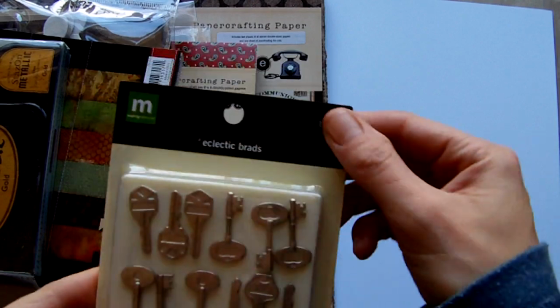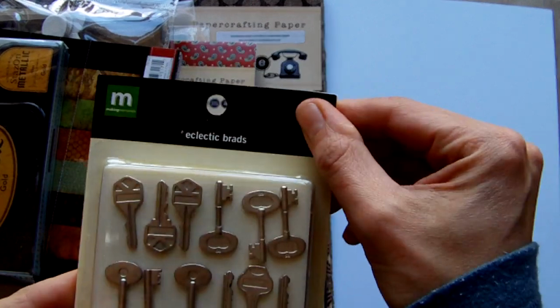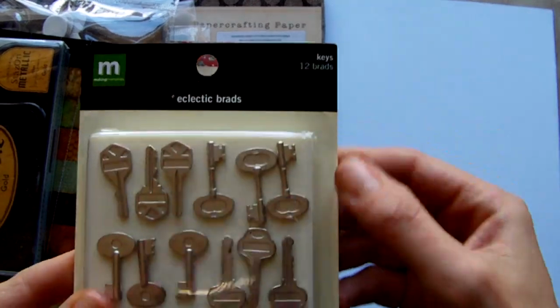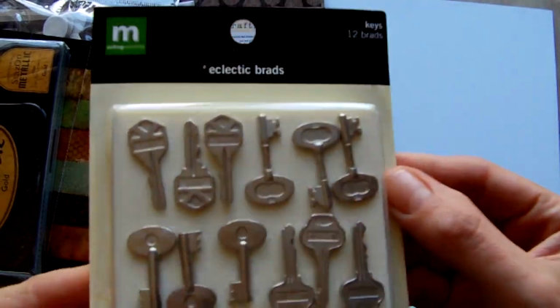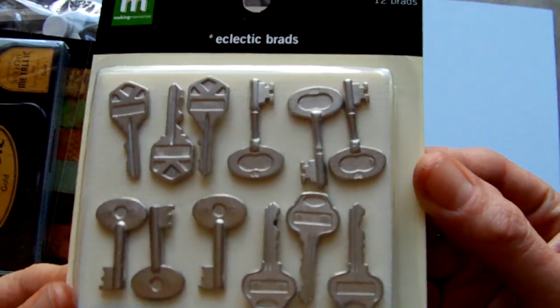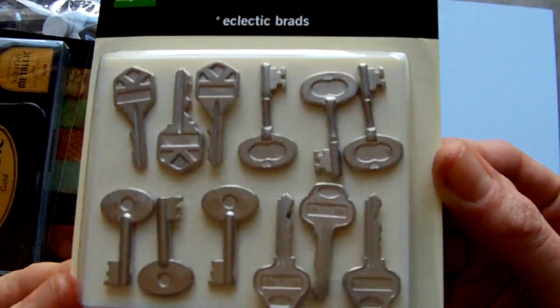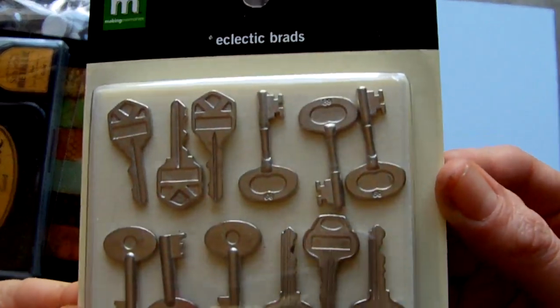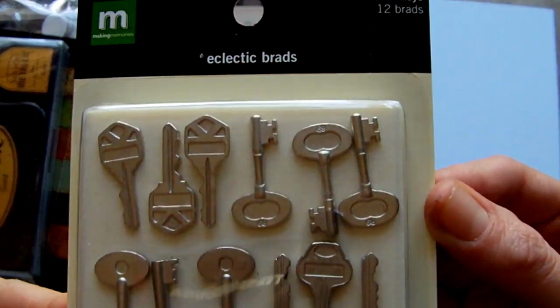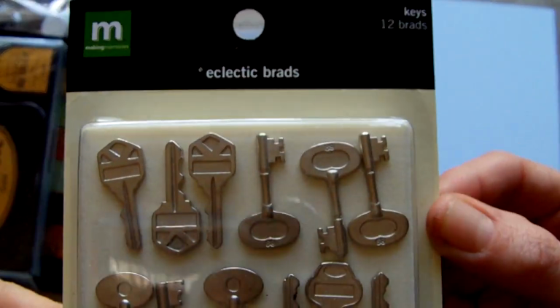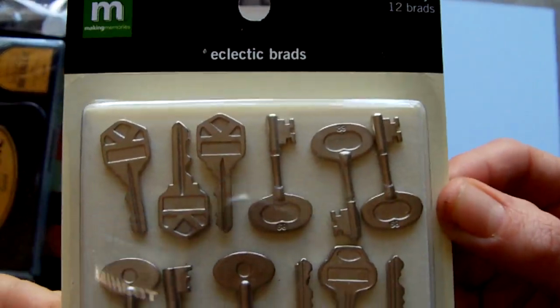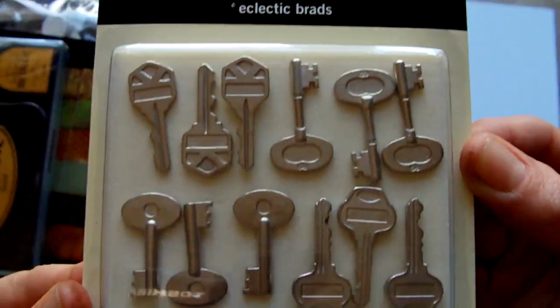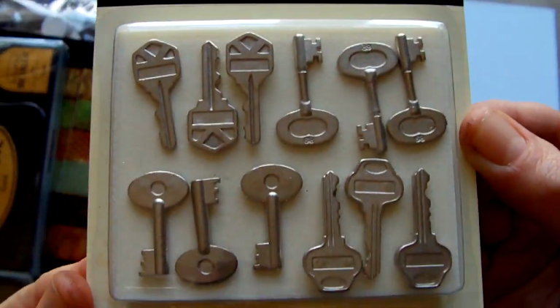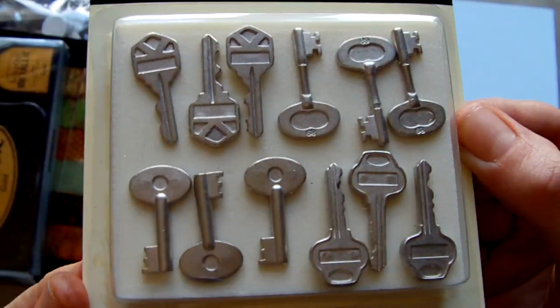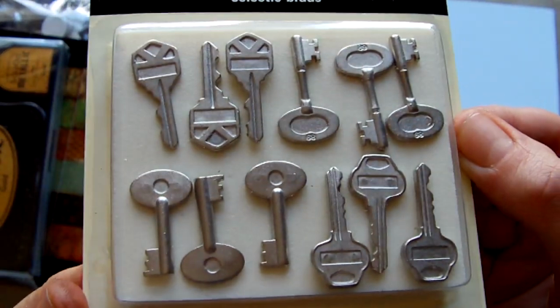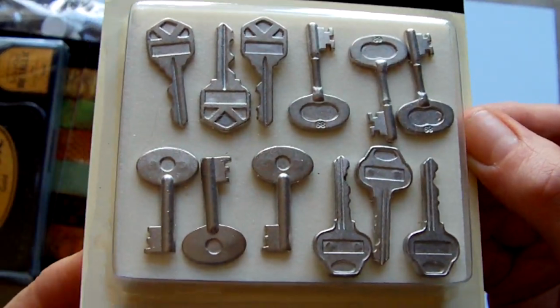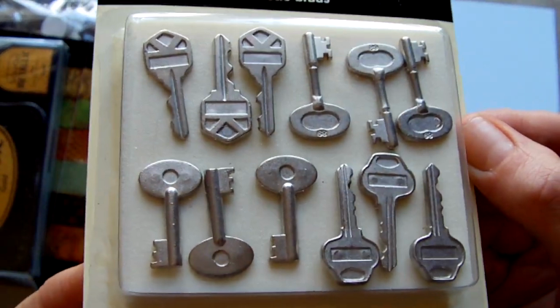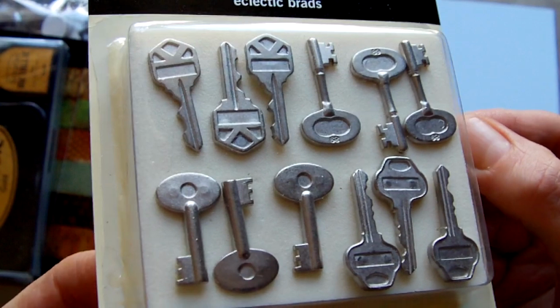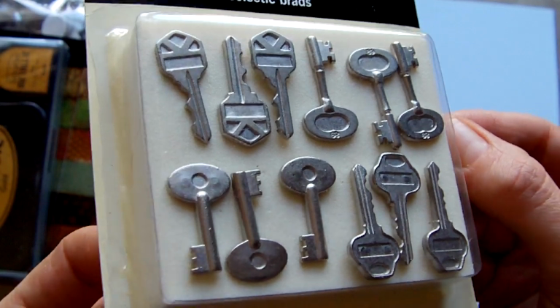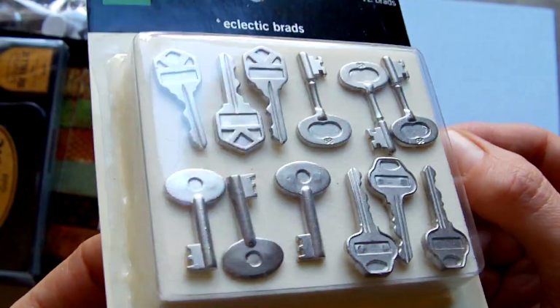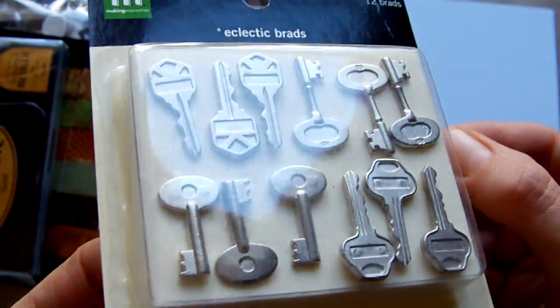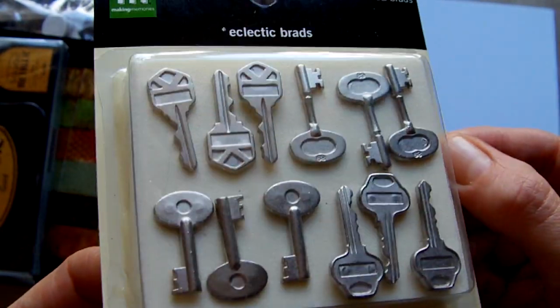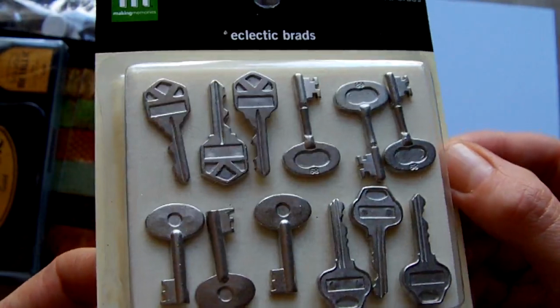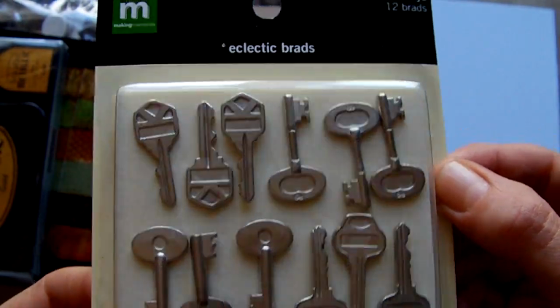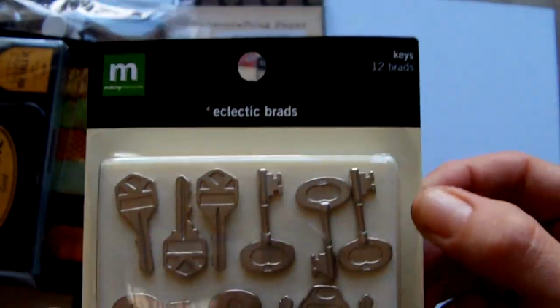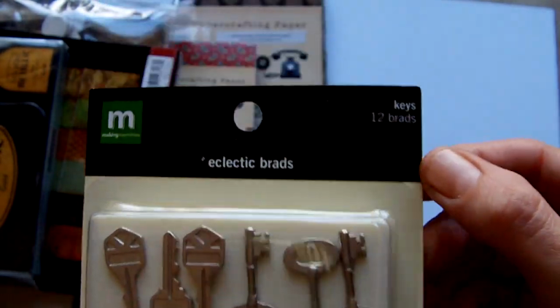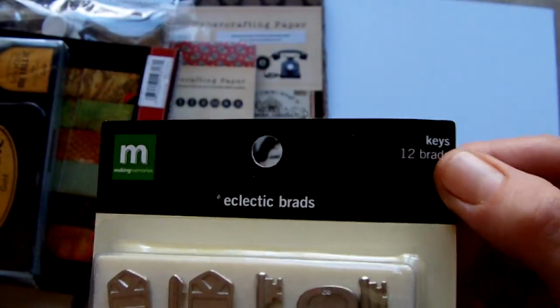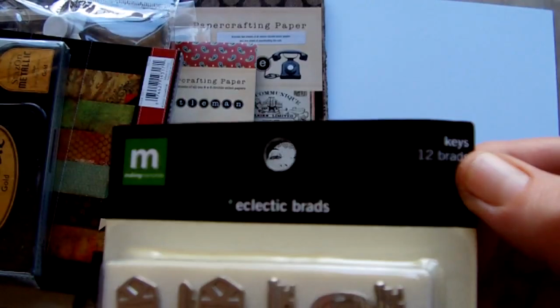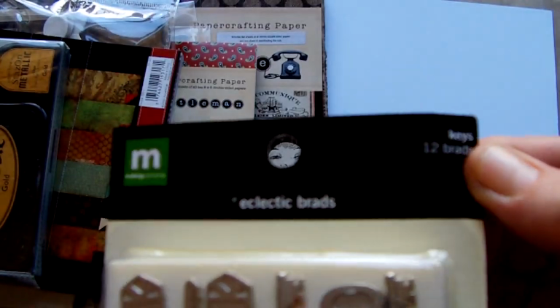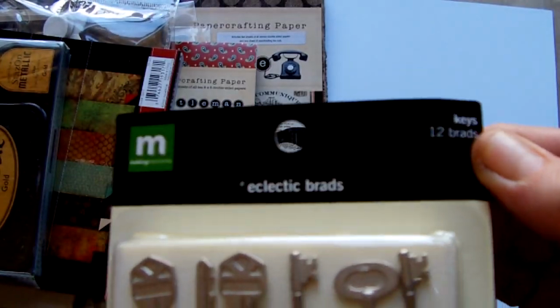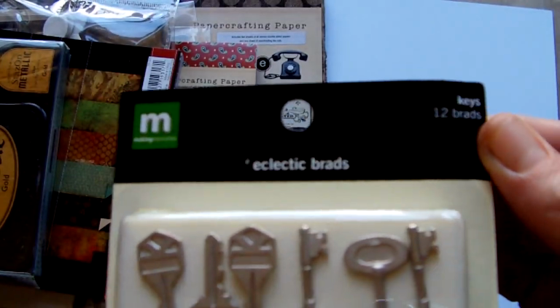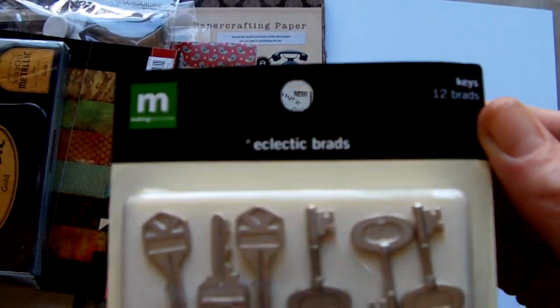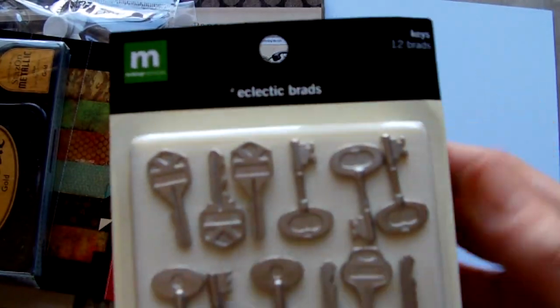So the first thing I got were some Making Memories brads, which I was quite pleased with. There are 12 pieces in there.